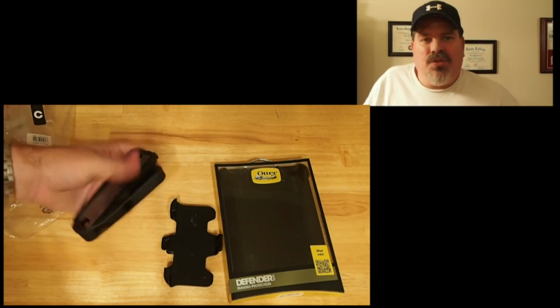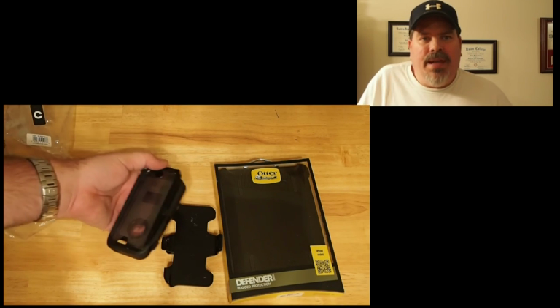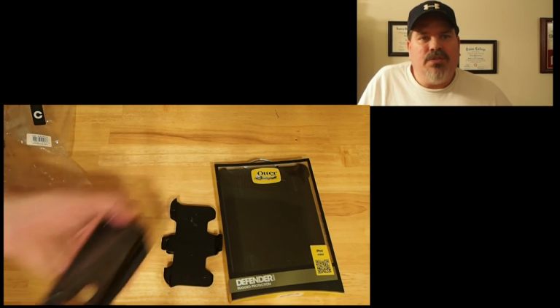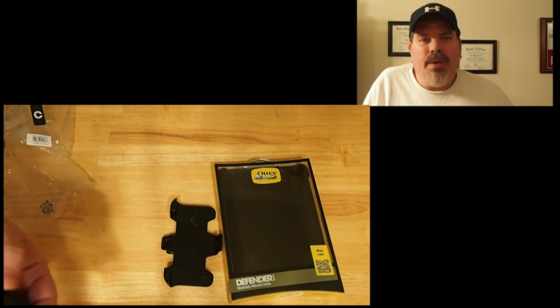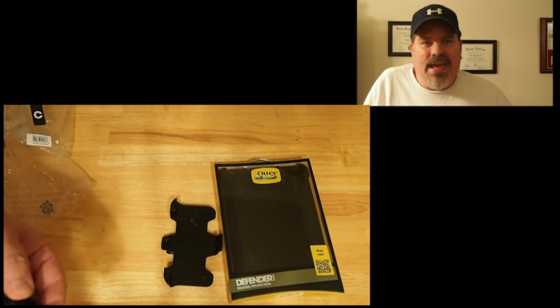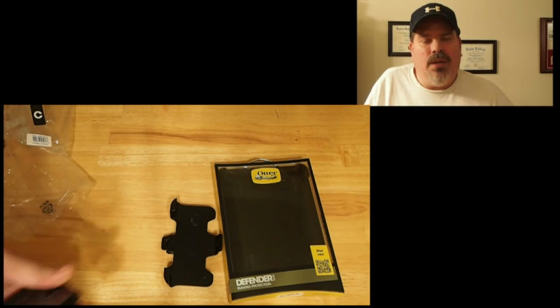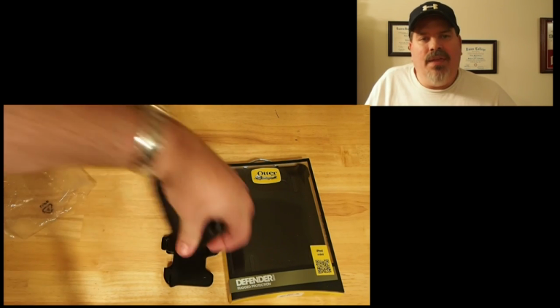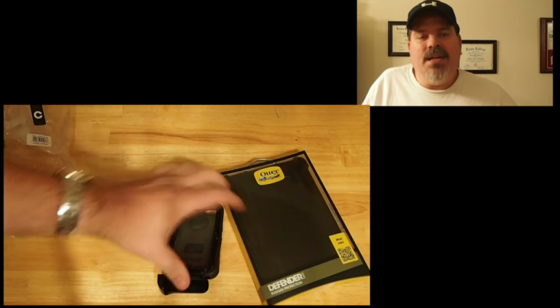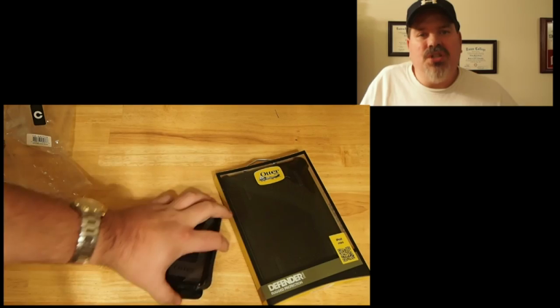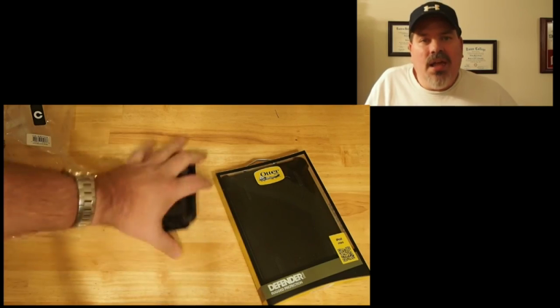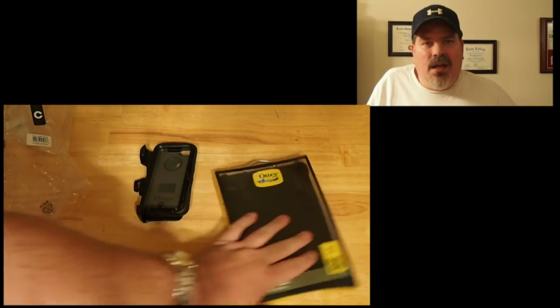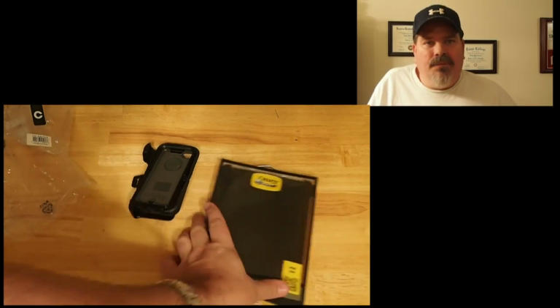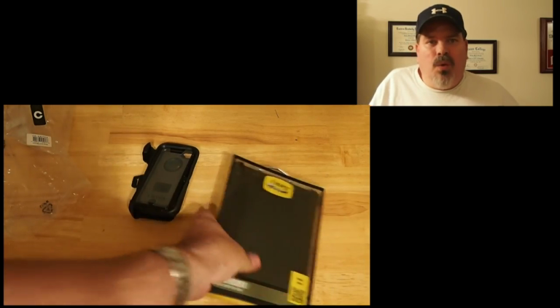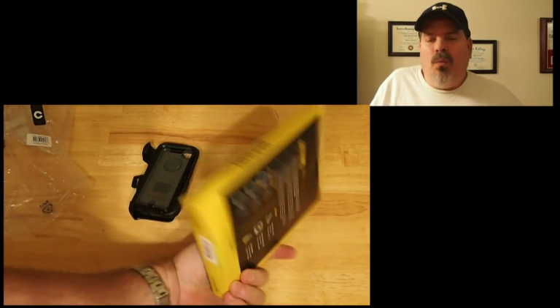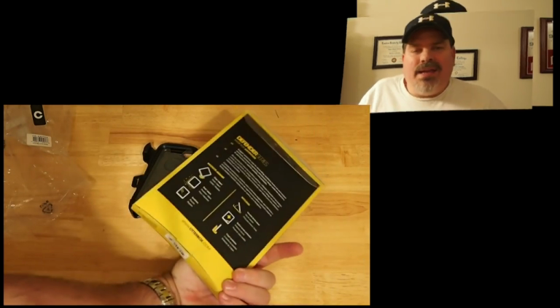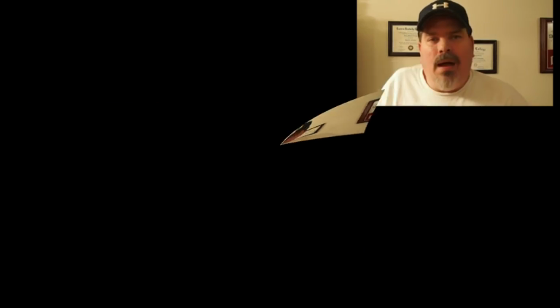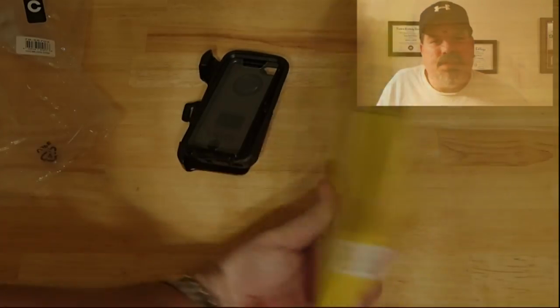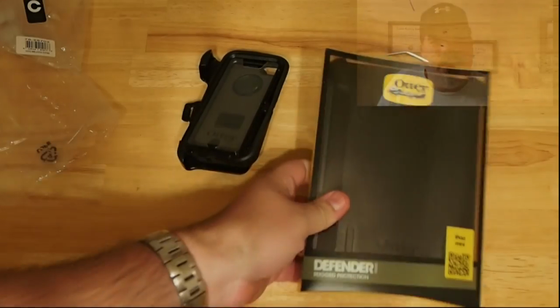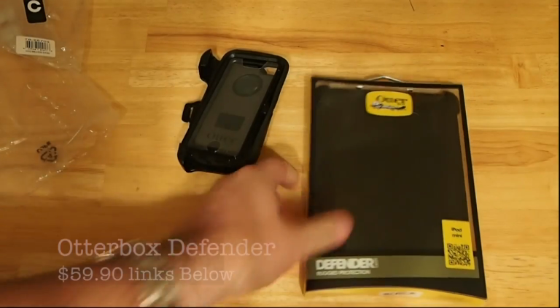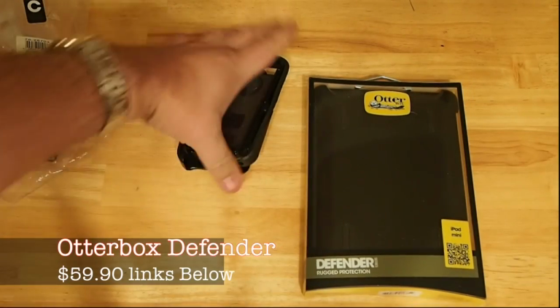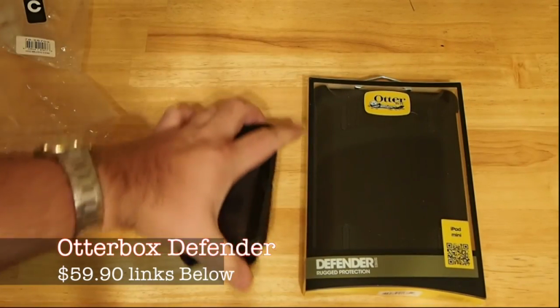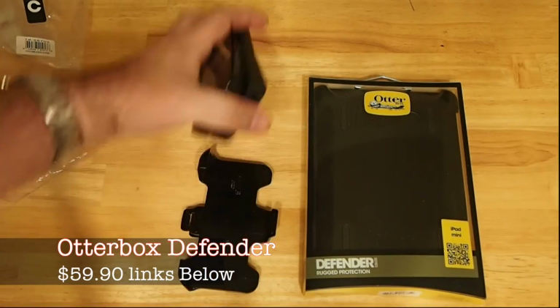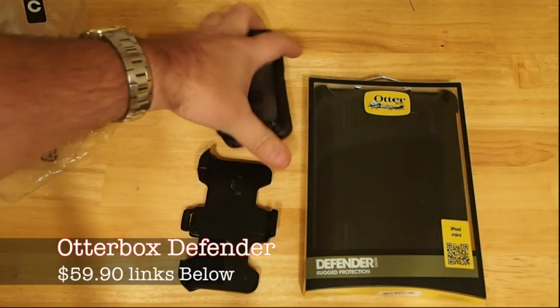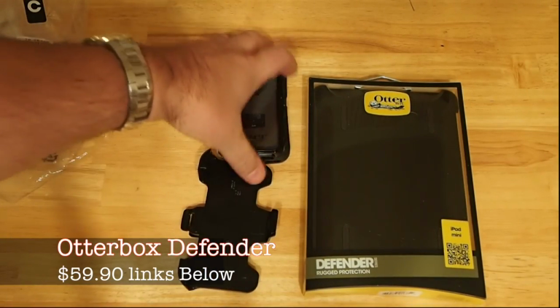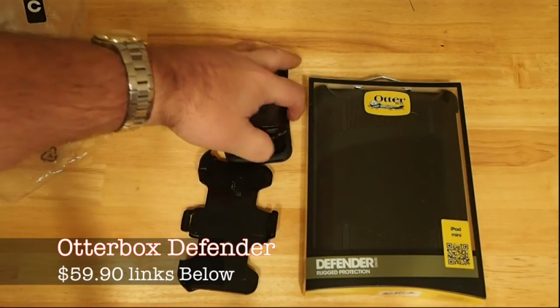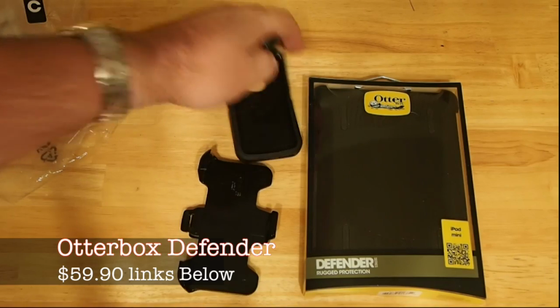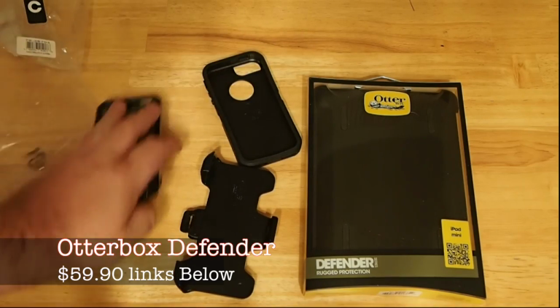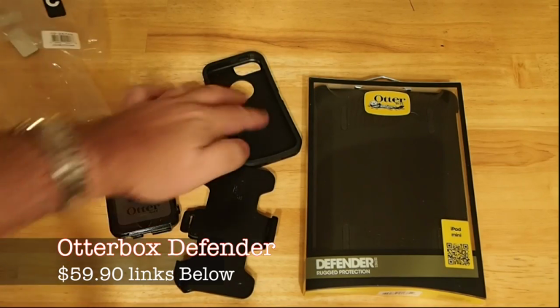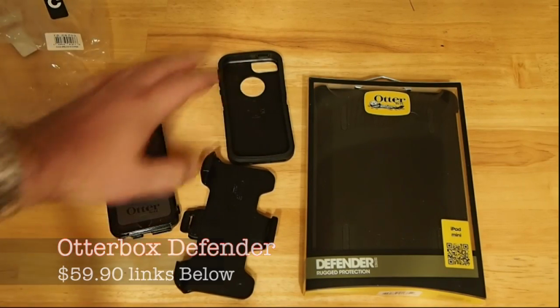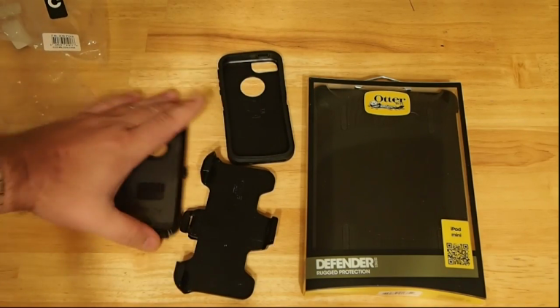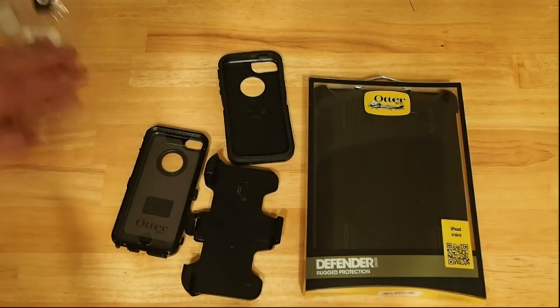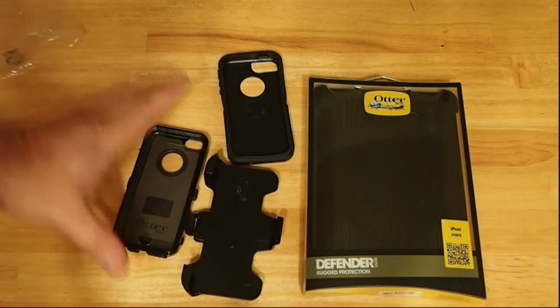The screen protector has been redesigned to allow touch to work without any problems, including the fingerprint touch on the new iPhone 5S. So that shouldn't be a problem at all.